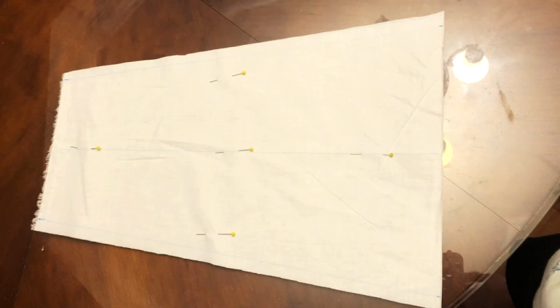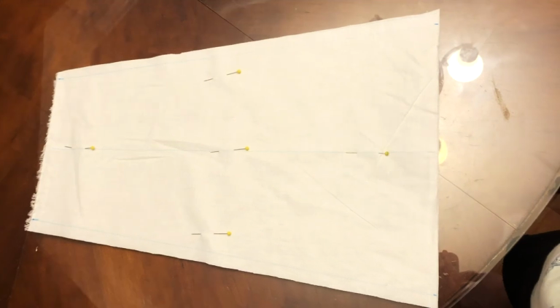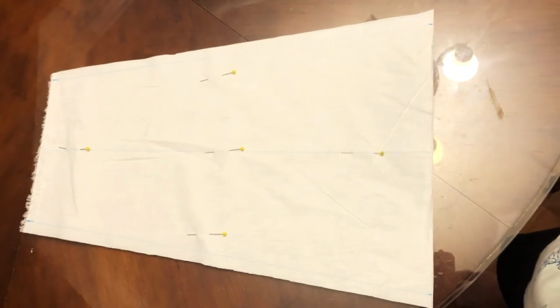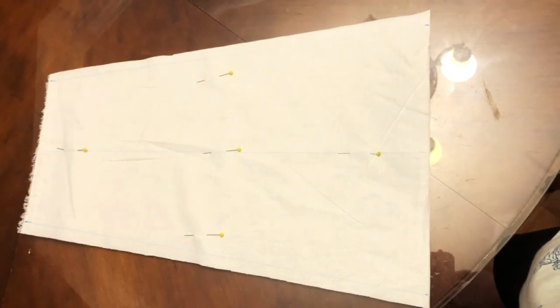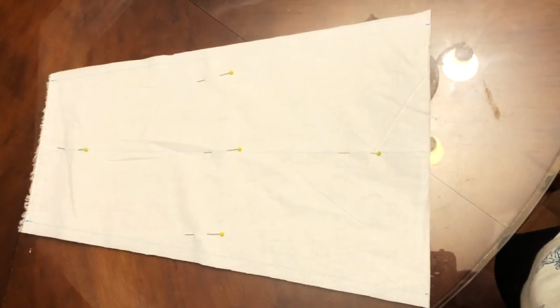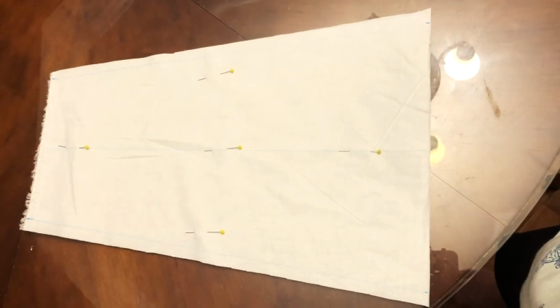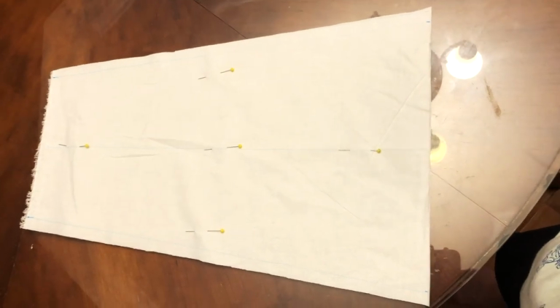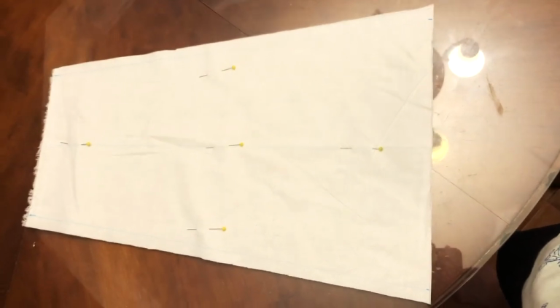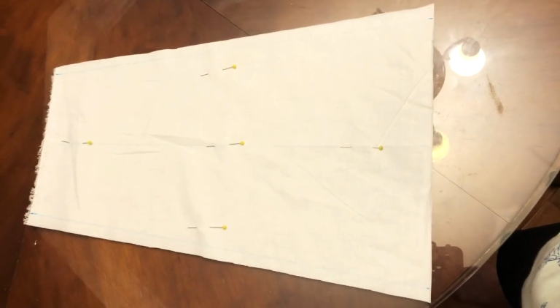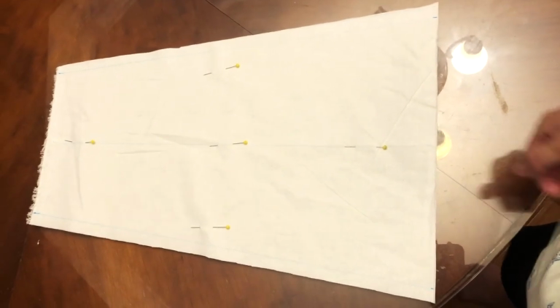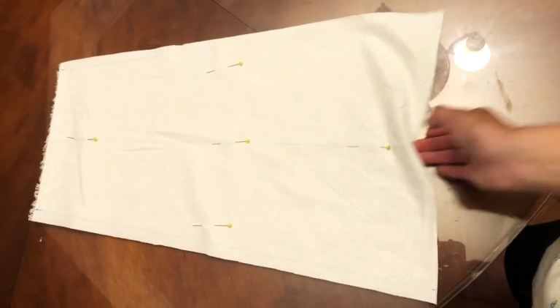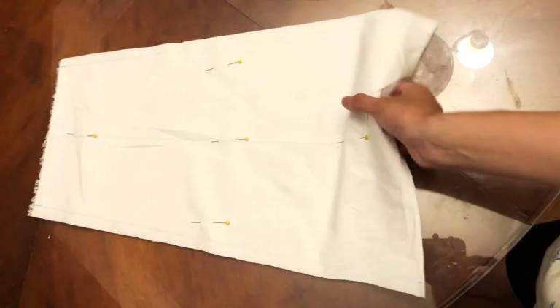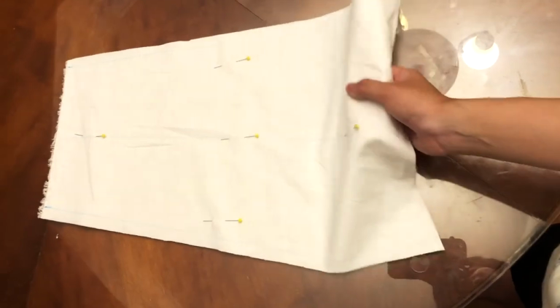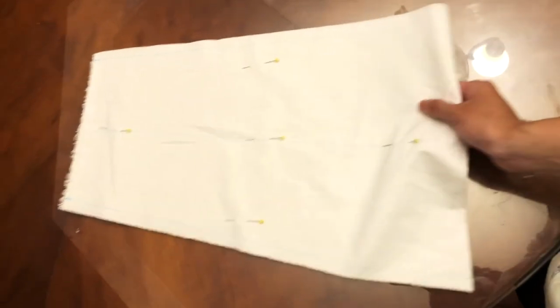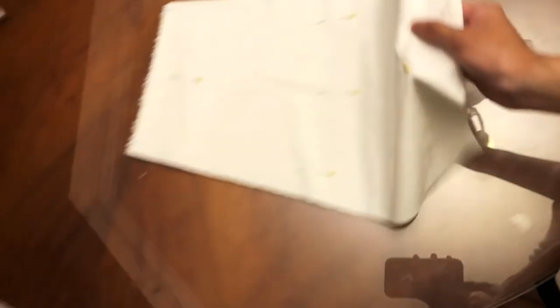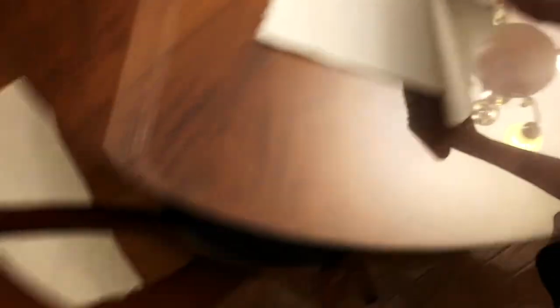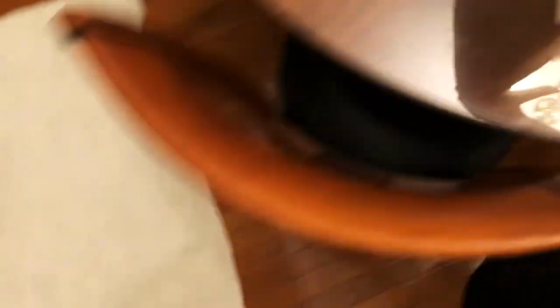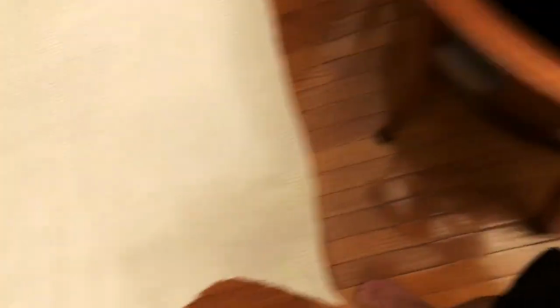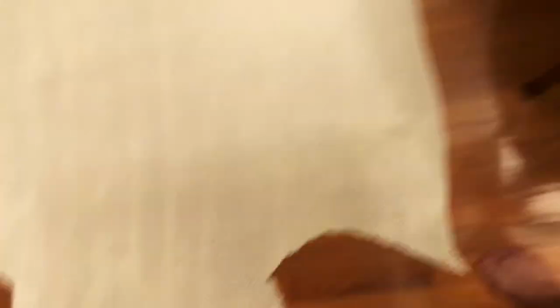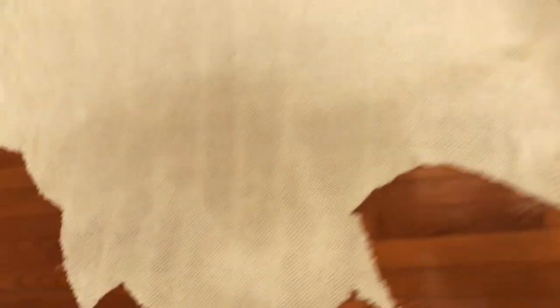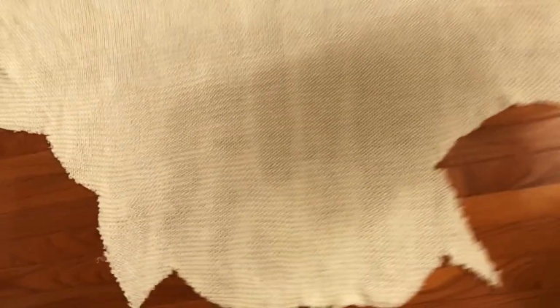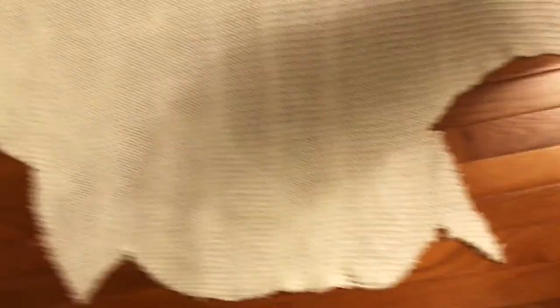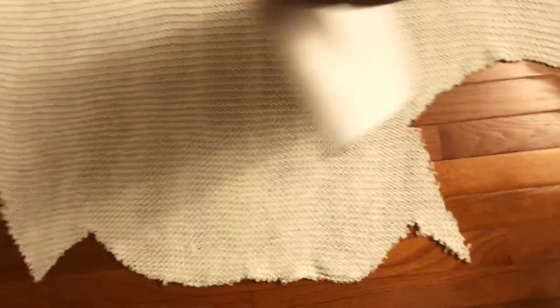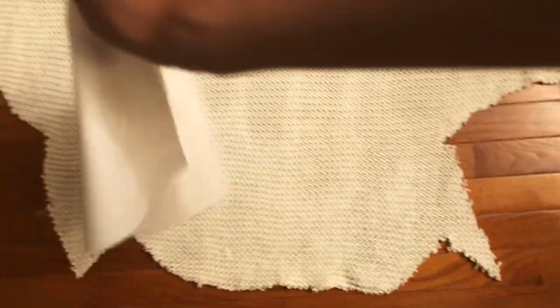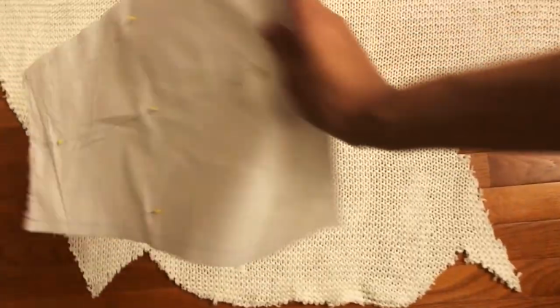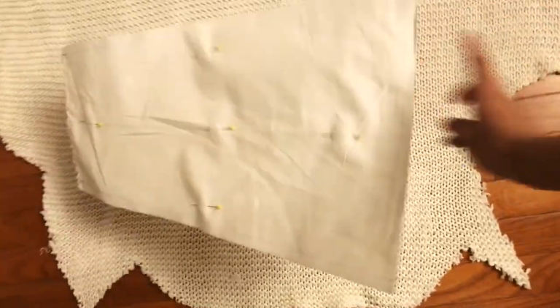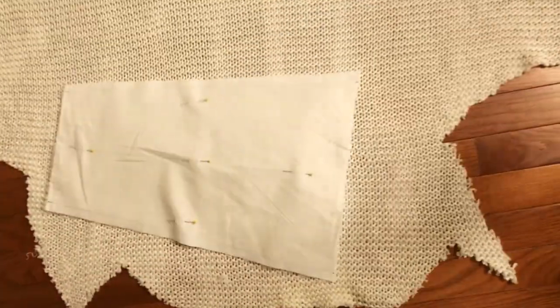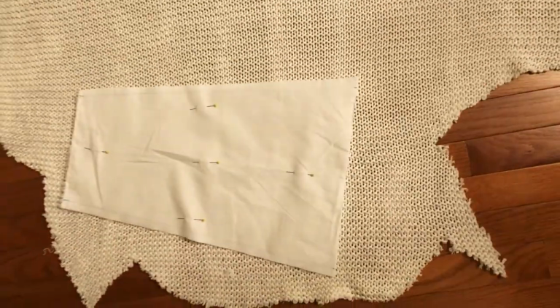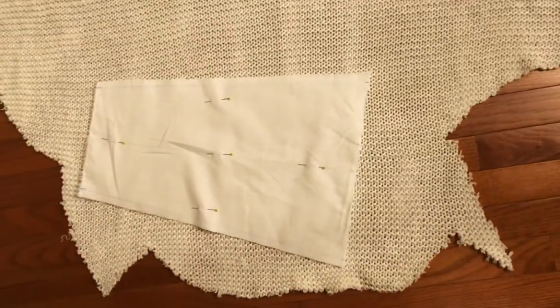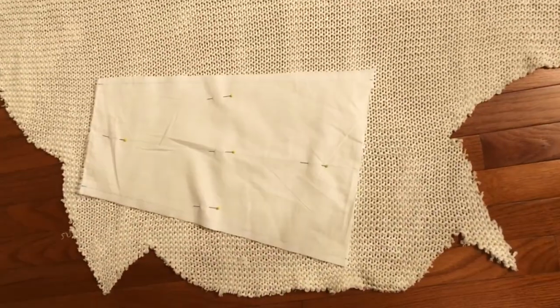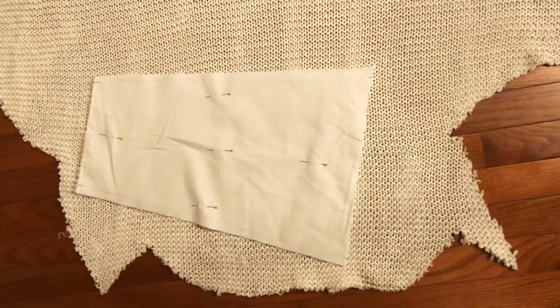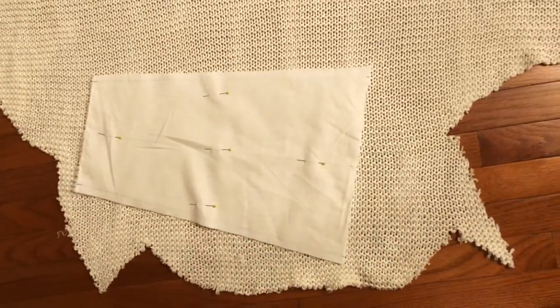Now you pretty much have a sleeve pattern — which in fashion lingo pretty much means a sleeve template — transfer that shape onto the knit.